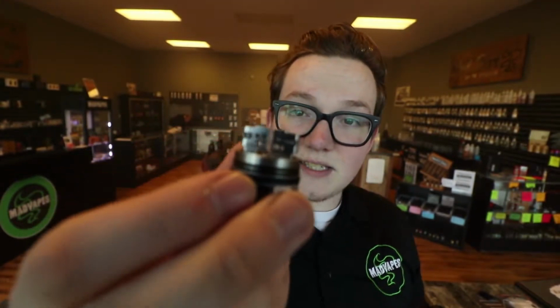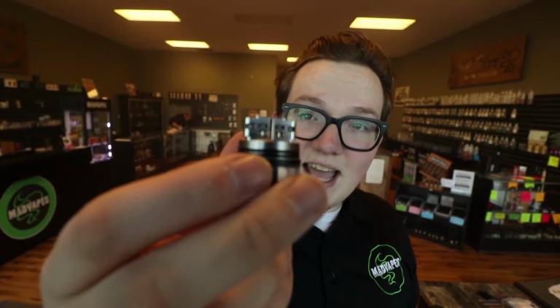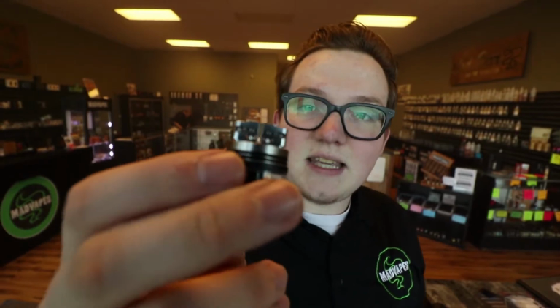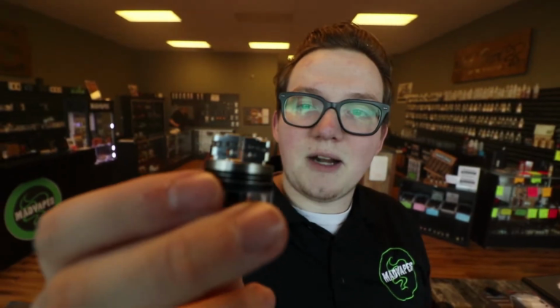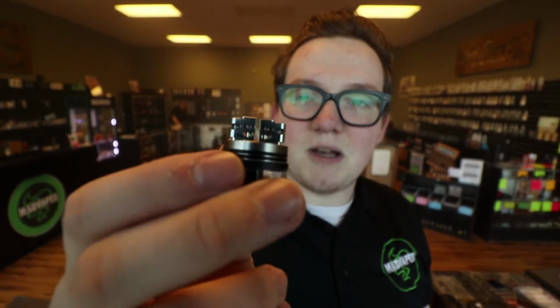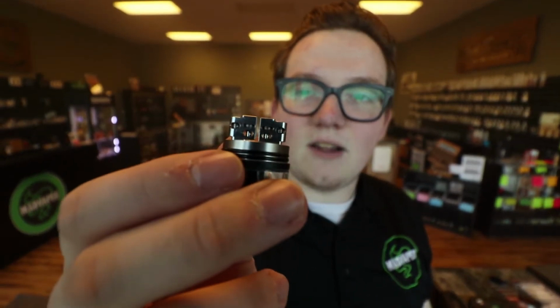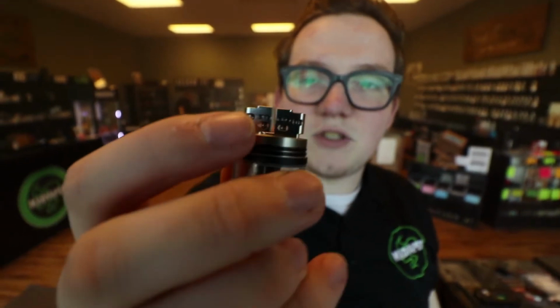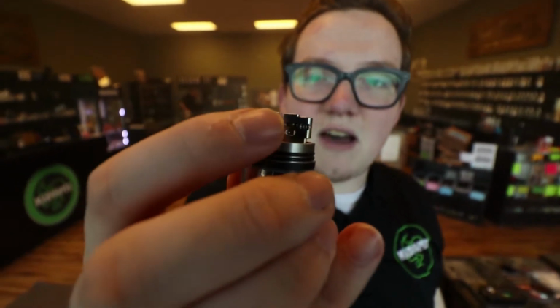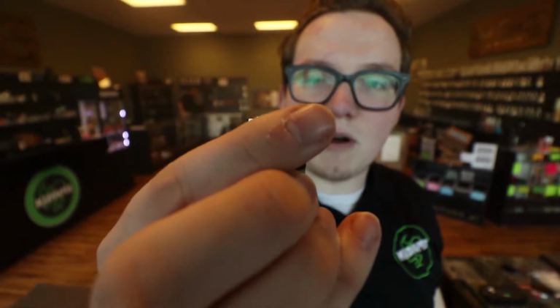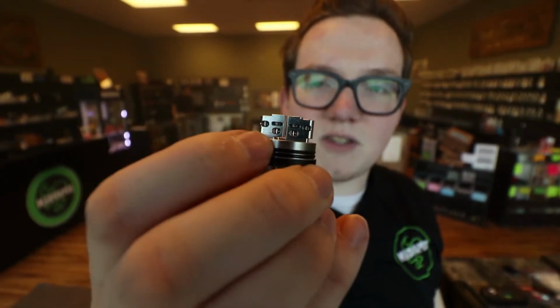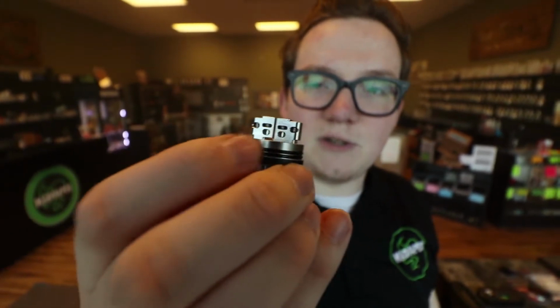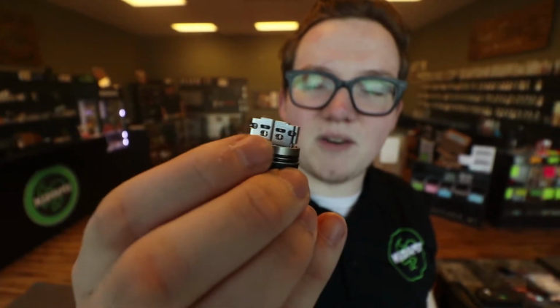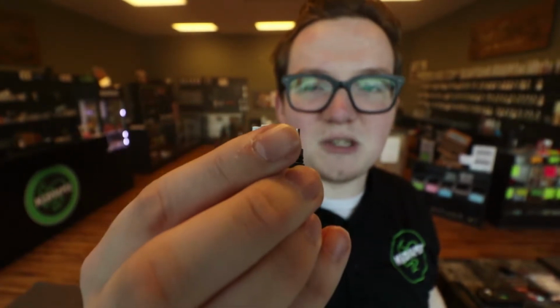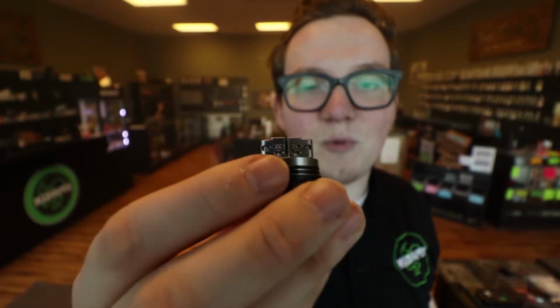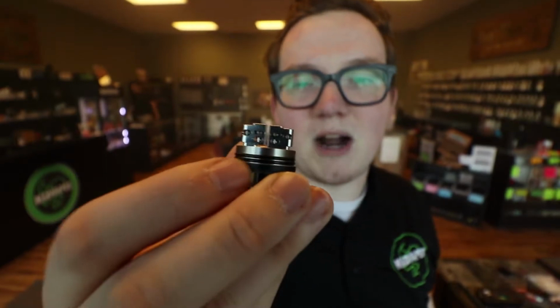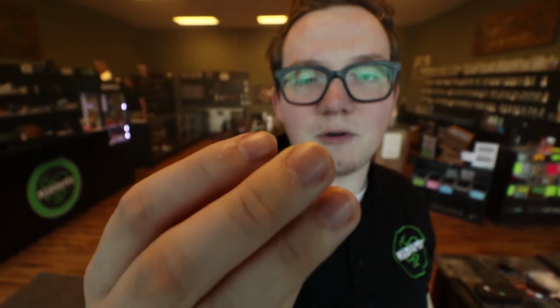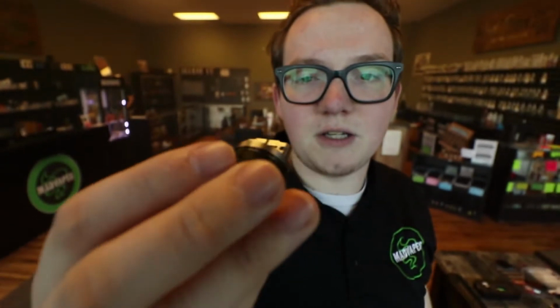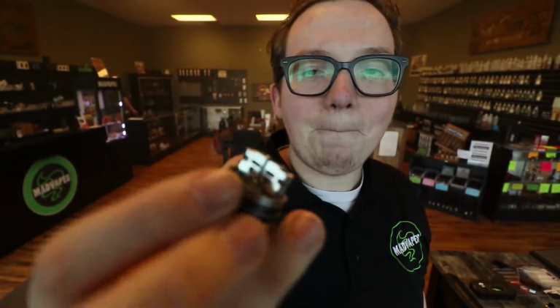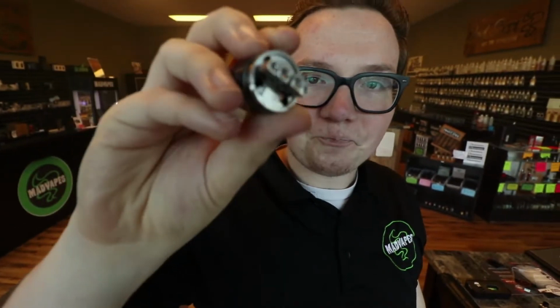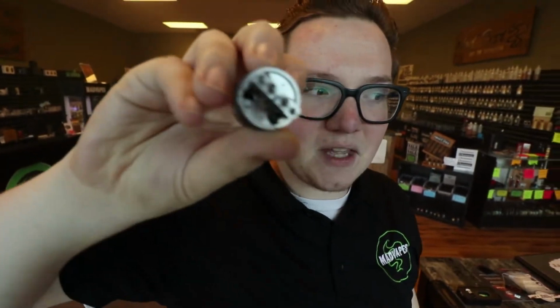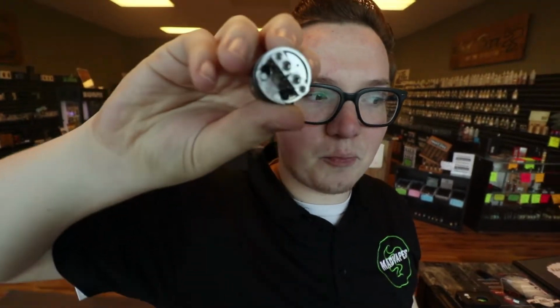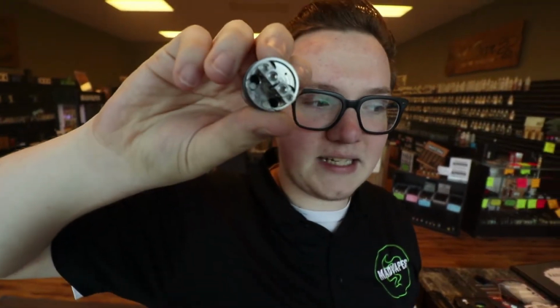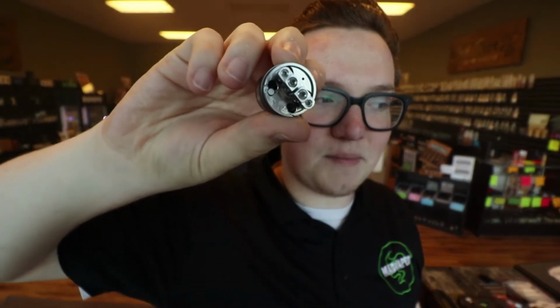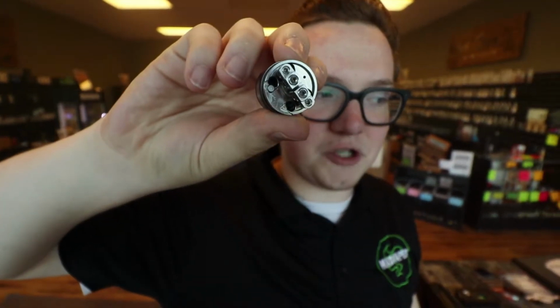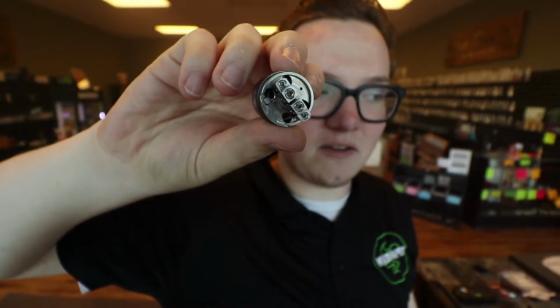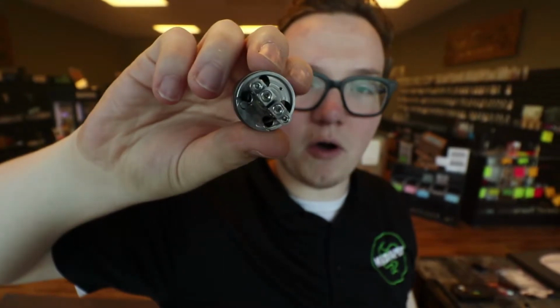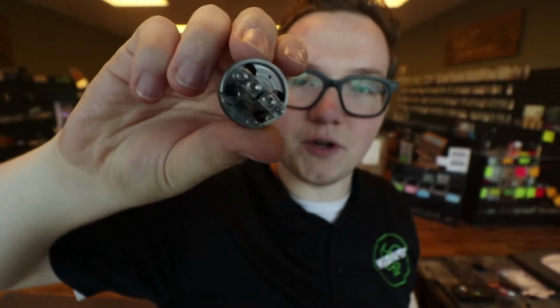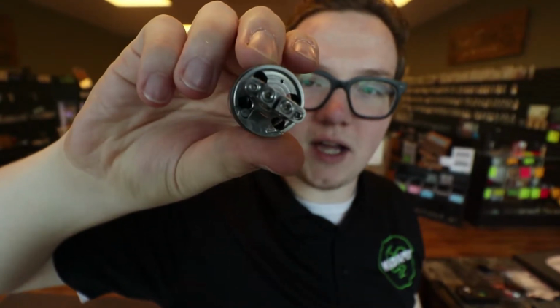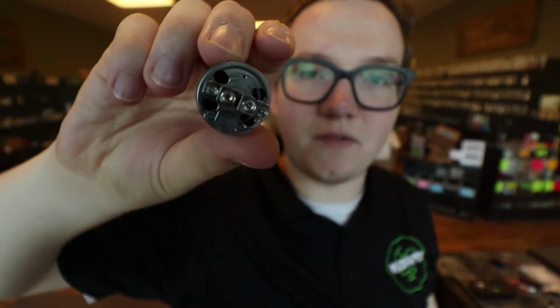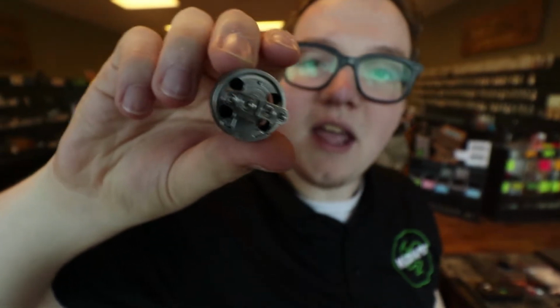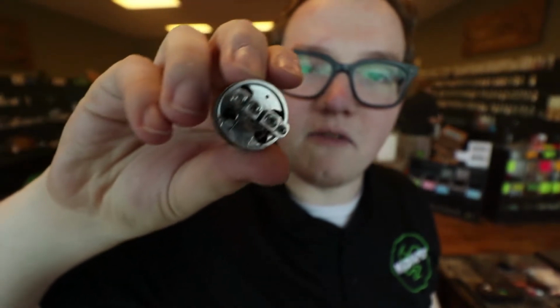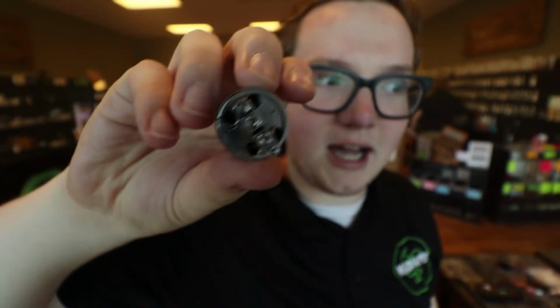It still has the Peerless post style in there, so you've got four across and then two up under there, just depending on what kind of wire build you're wanting to do. They give you a pretty decent amount of juice flow hold for your cotton.